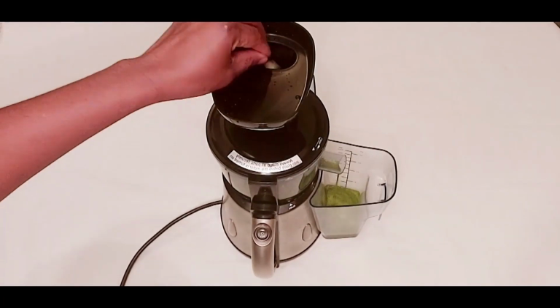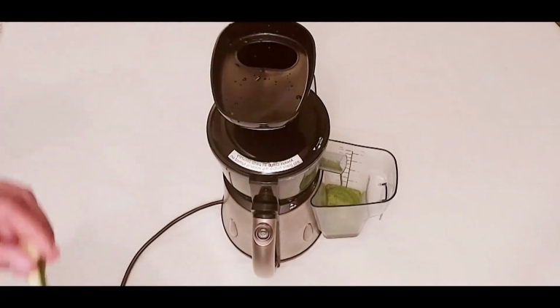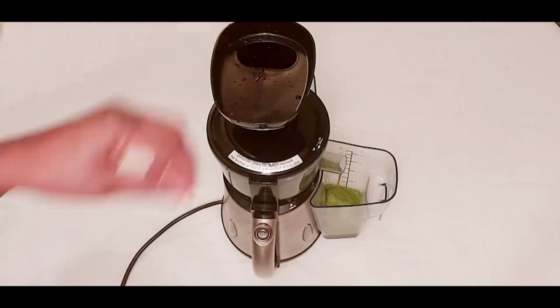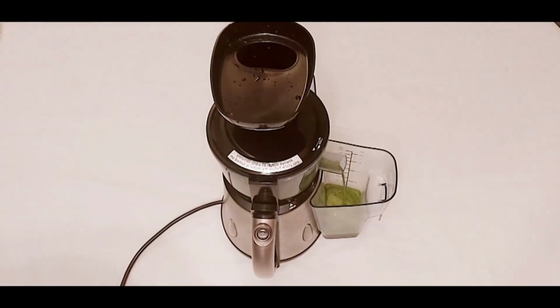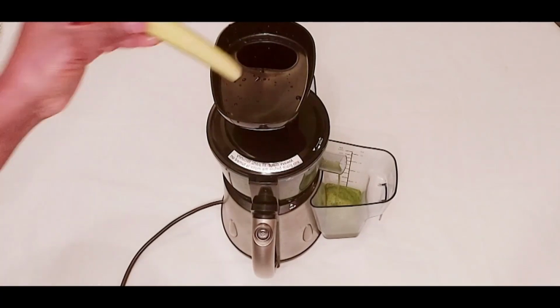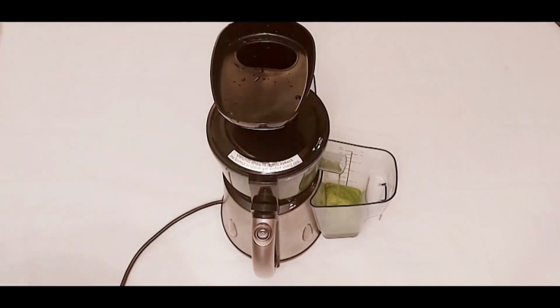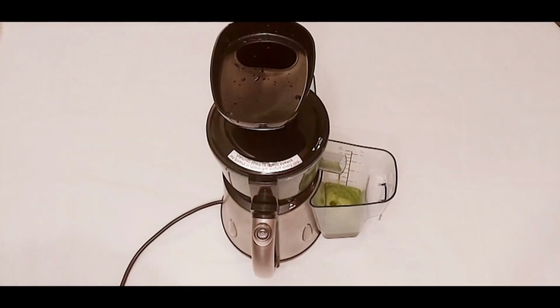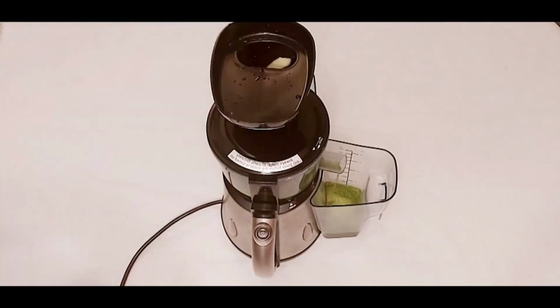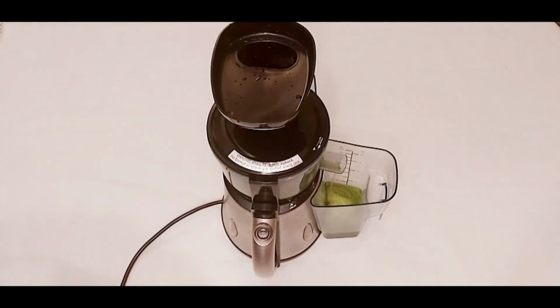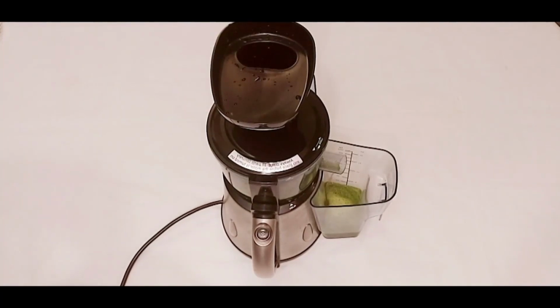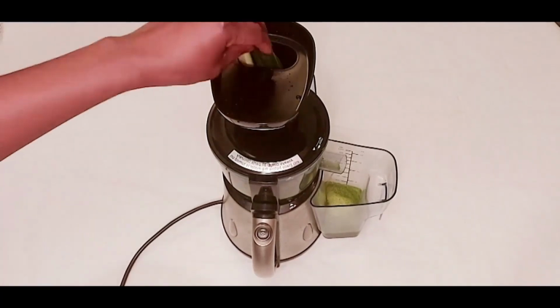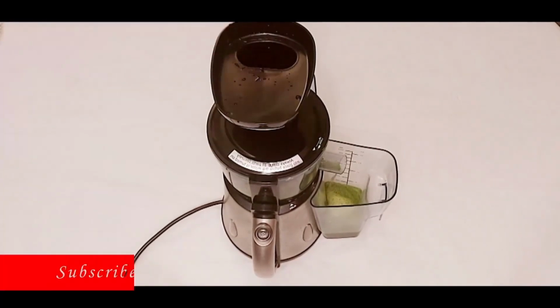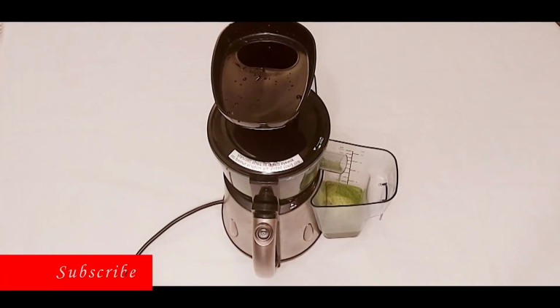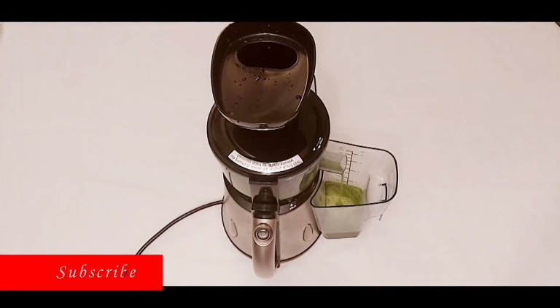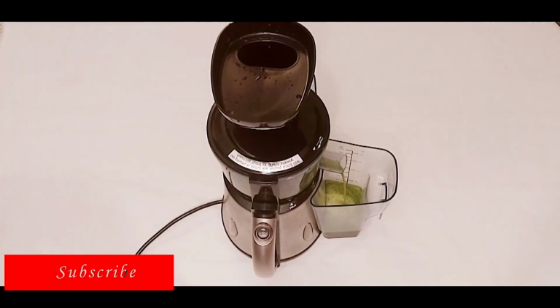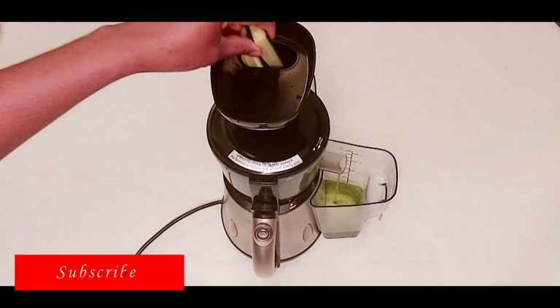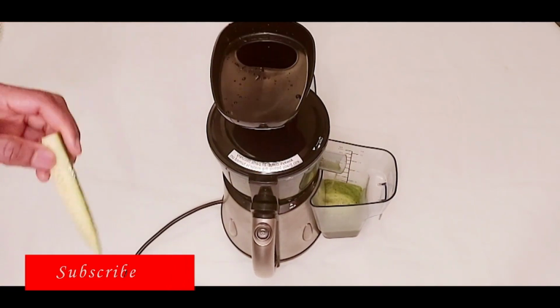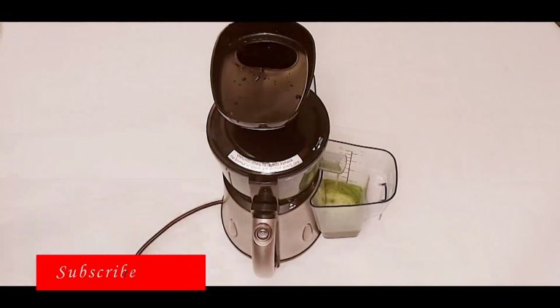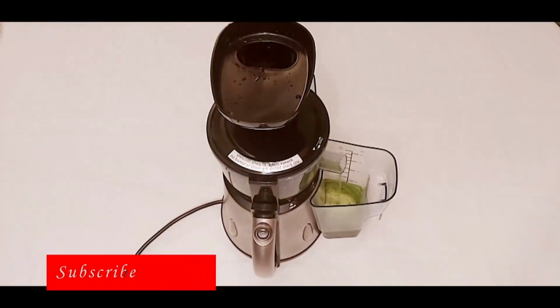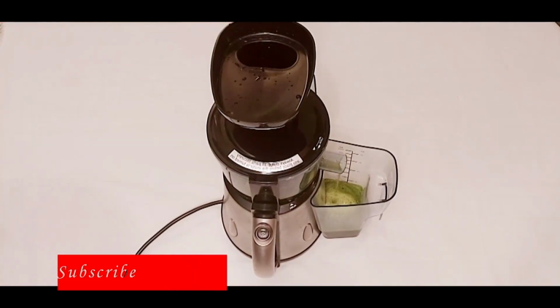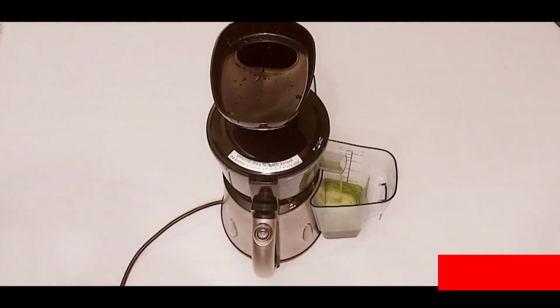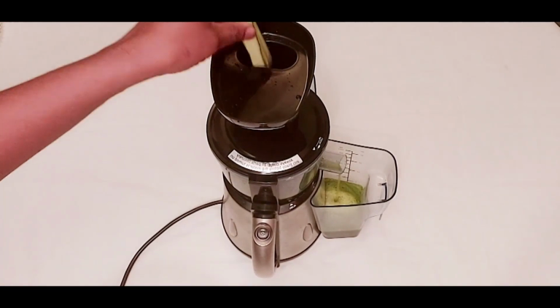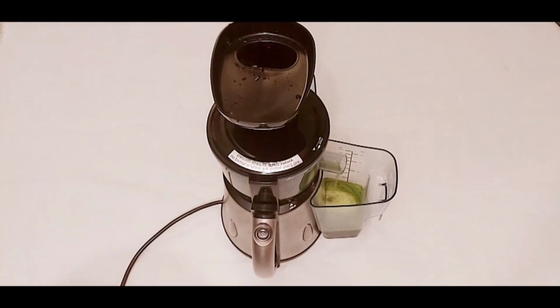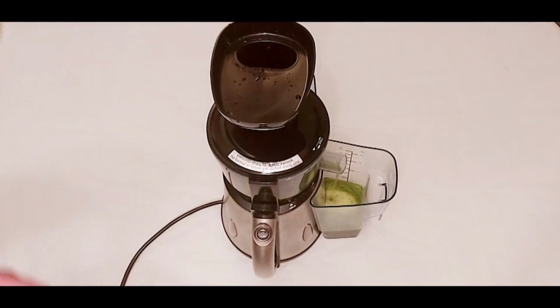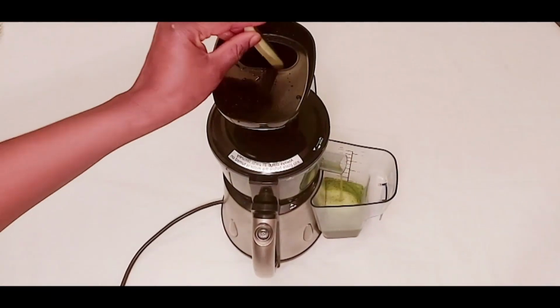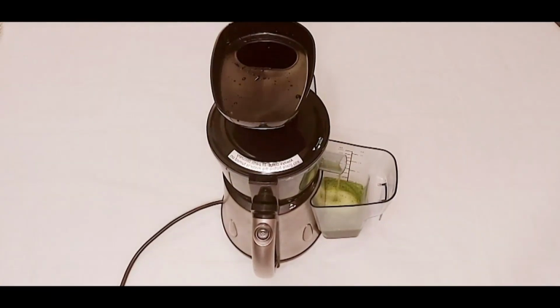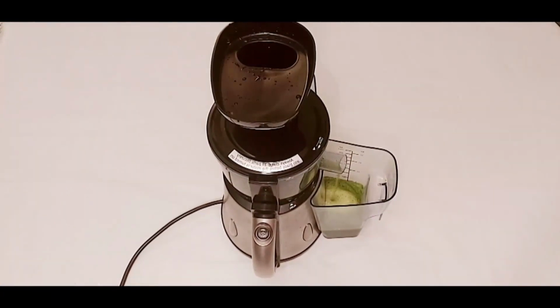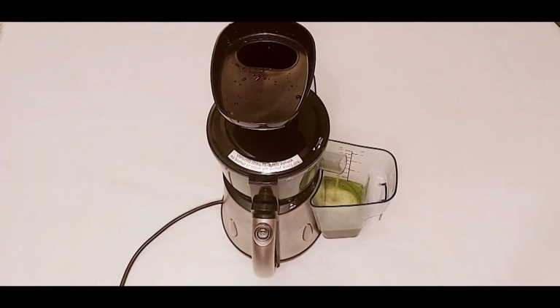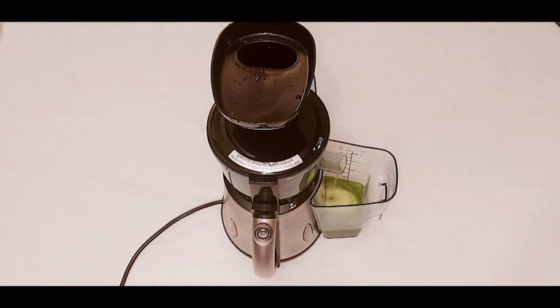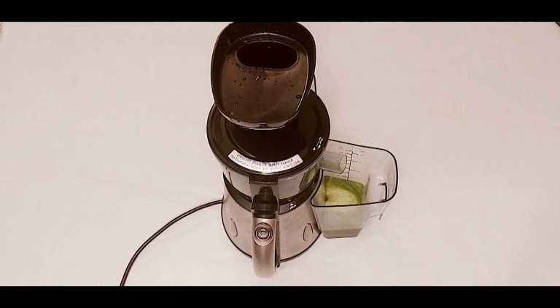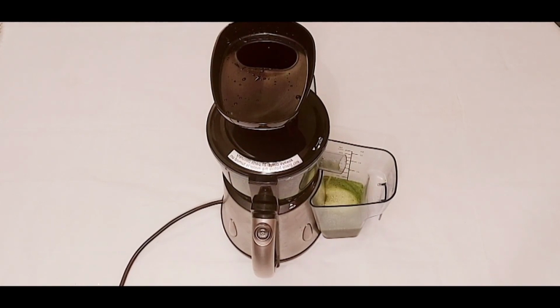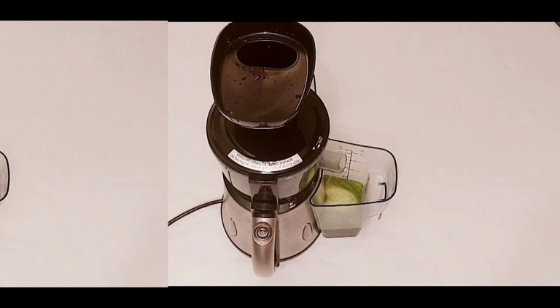Cucumbers are rich in vitamin A, B-complex, vitamin C, and folic acid. It aids in regulating body temperature and eases inflammation.